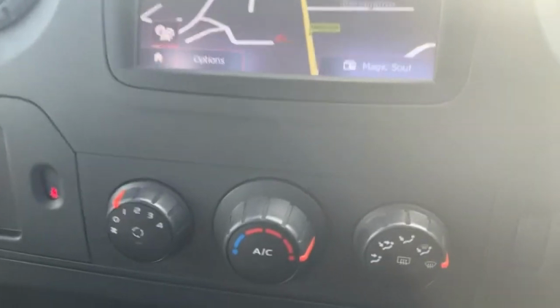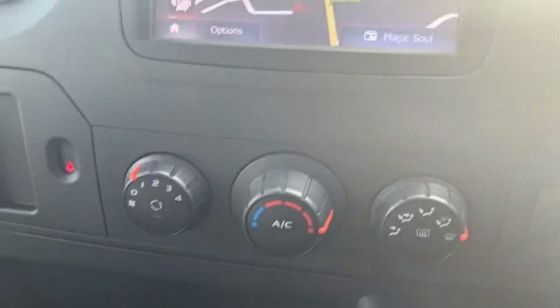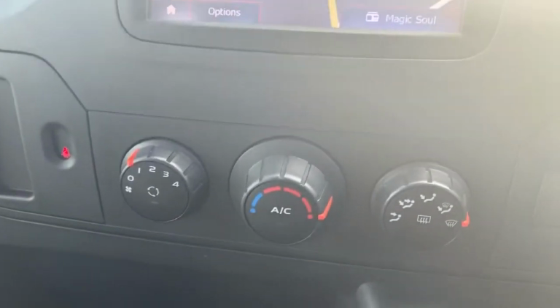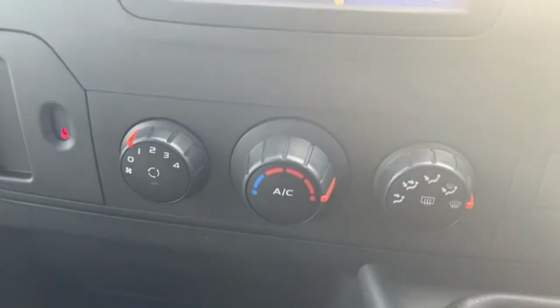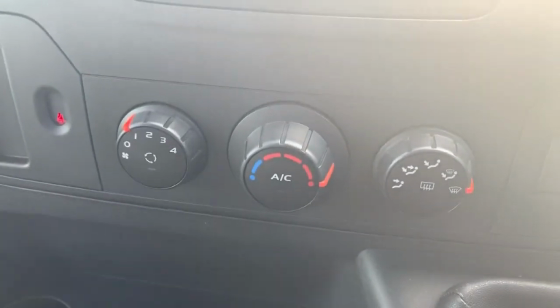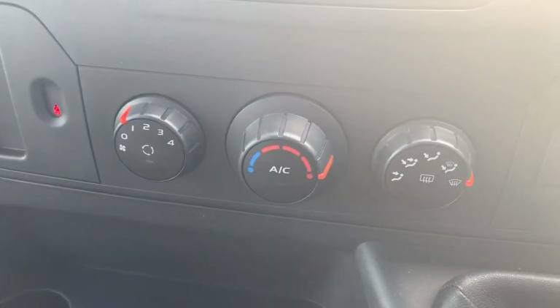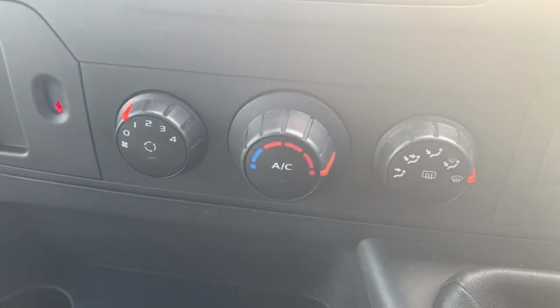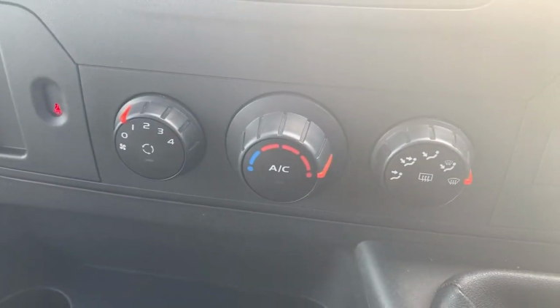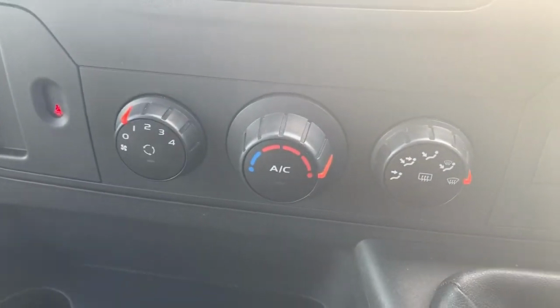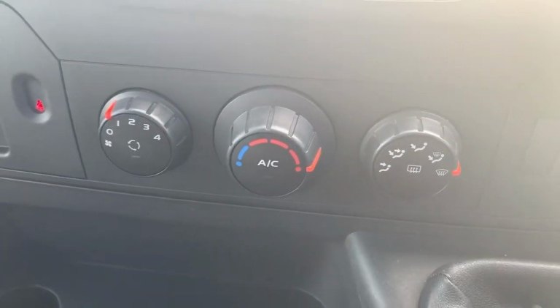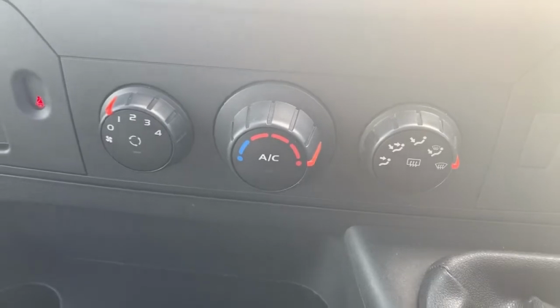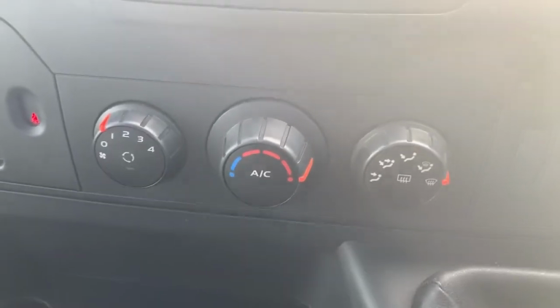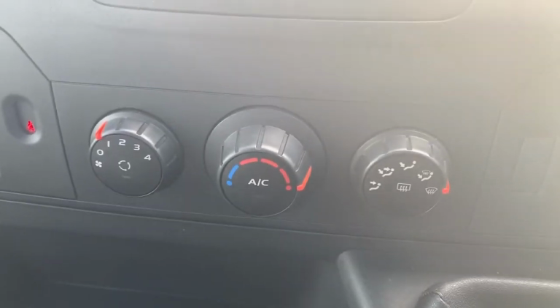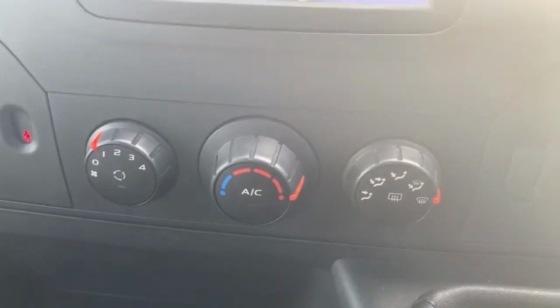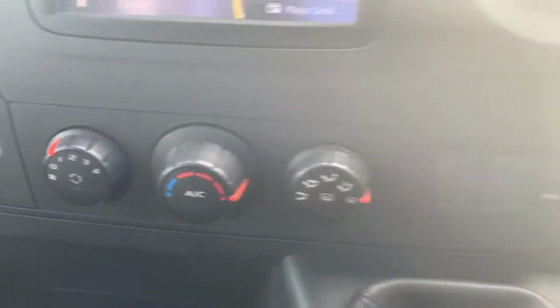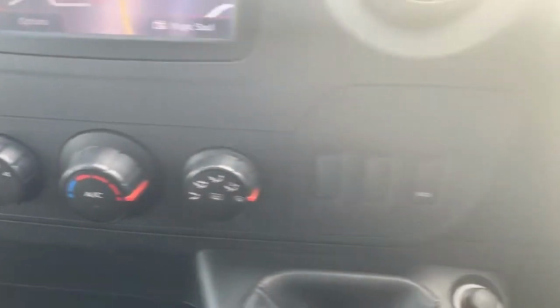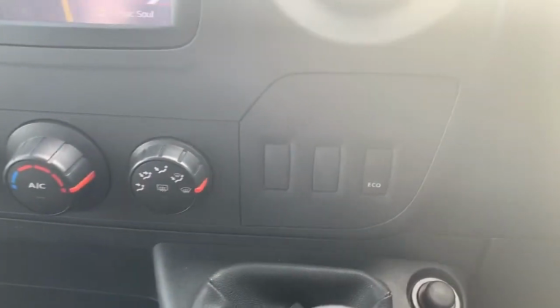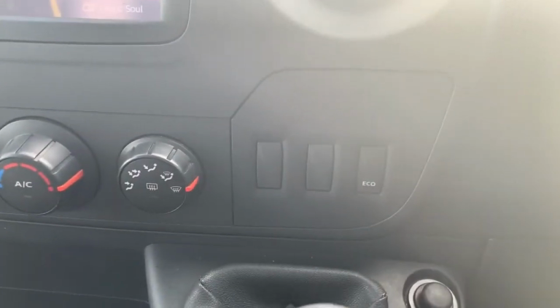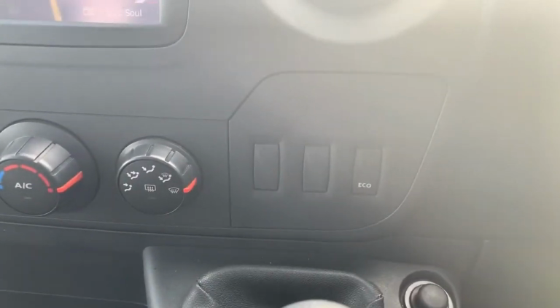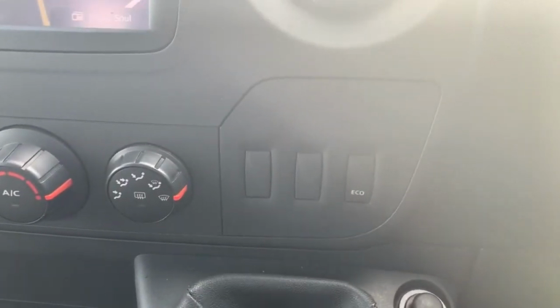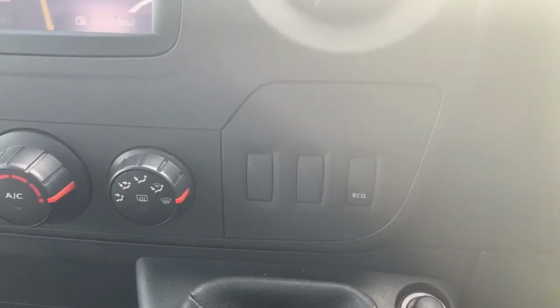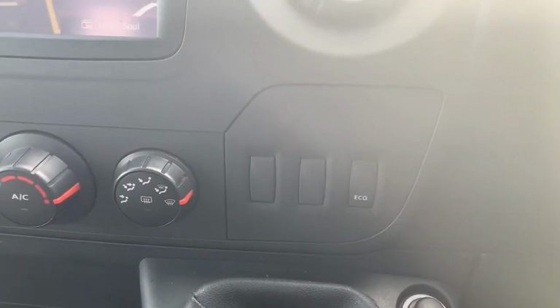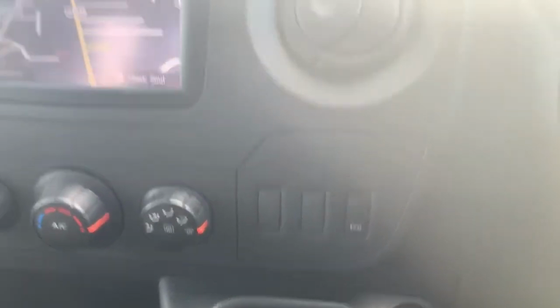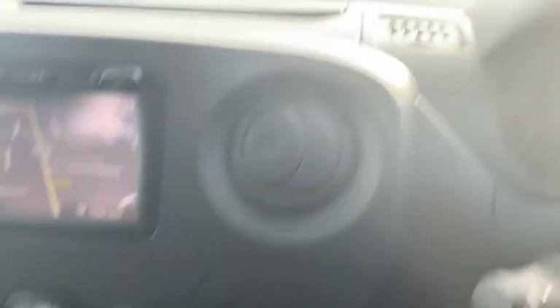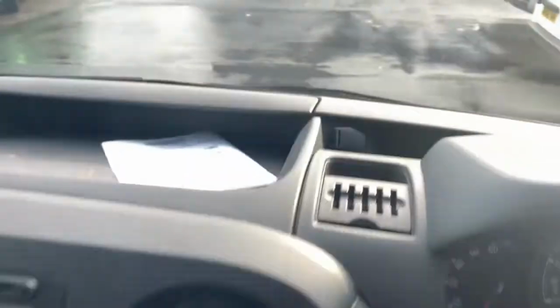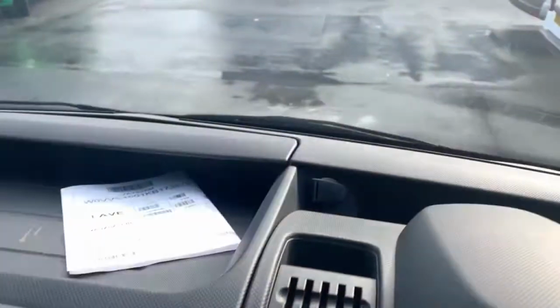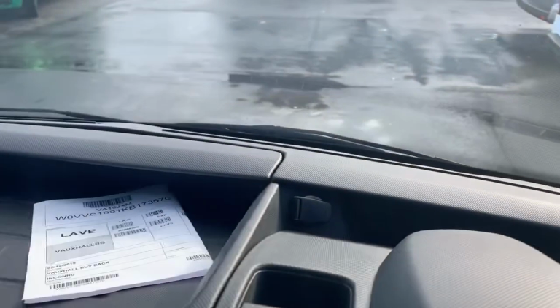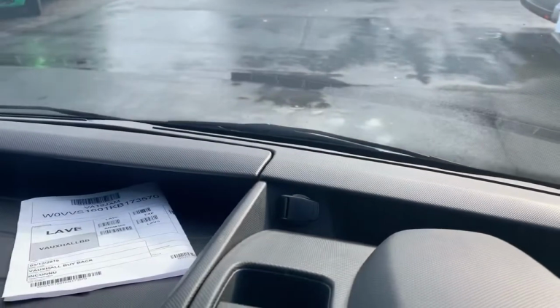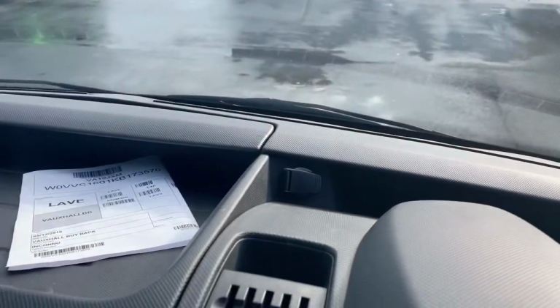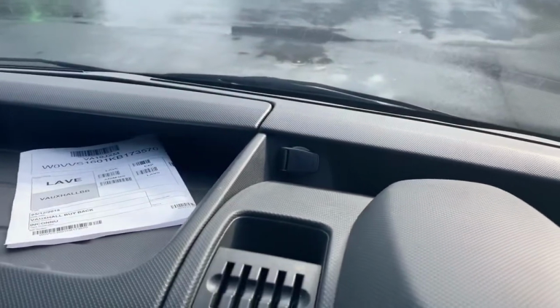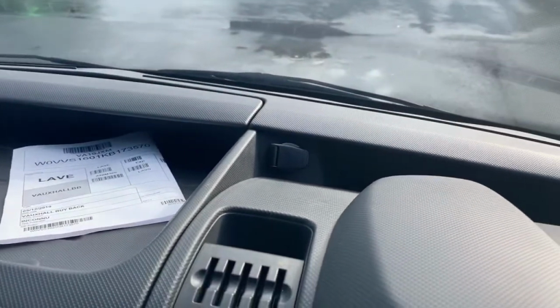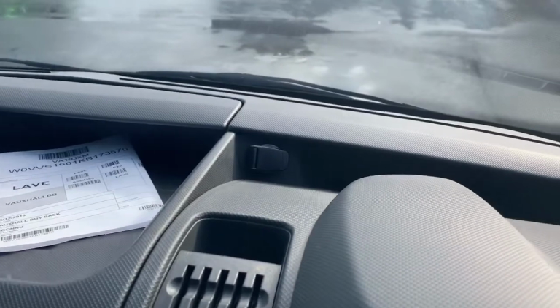Heating controls are underneath and we do get air conditioning as well on board. An eco drive profile as well. 12 volt socket up there.